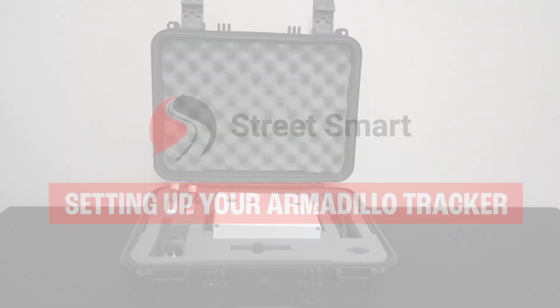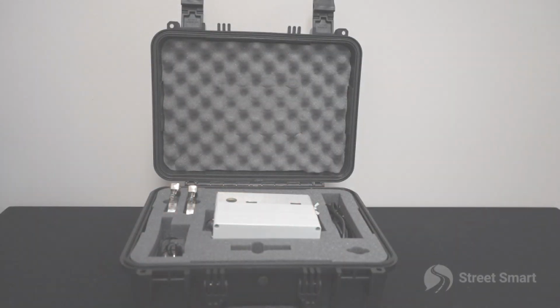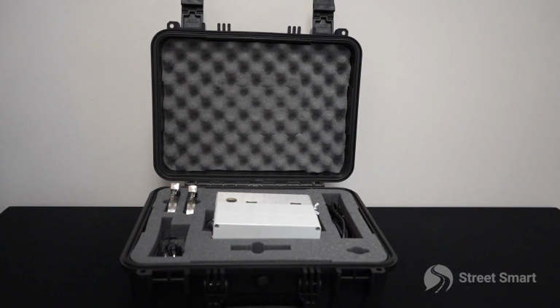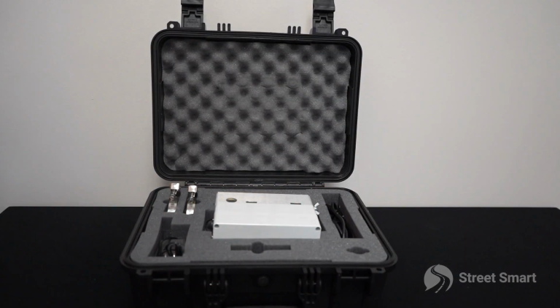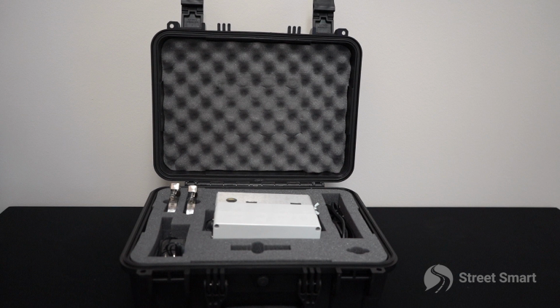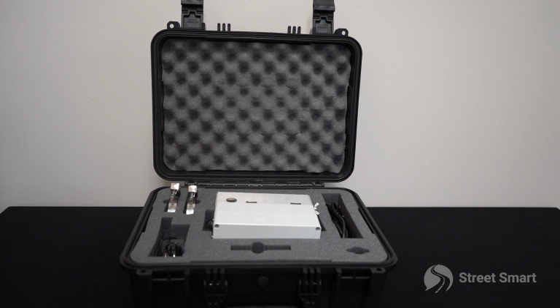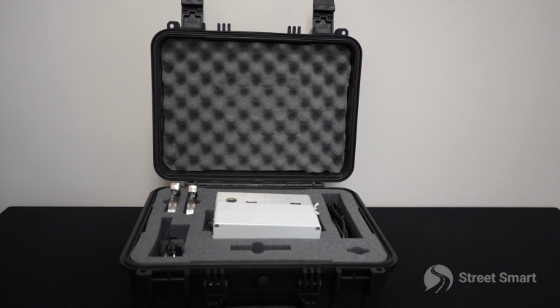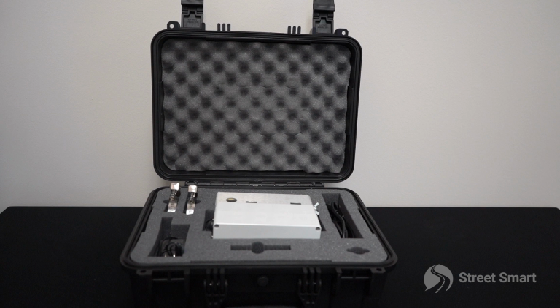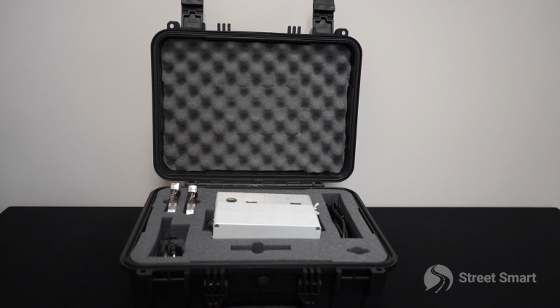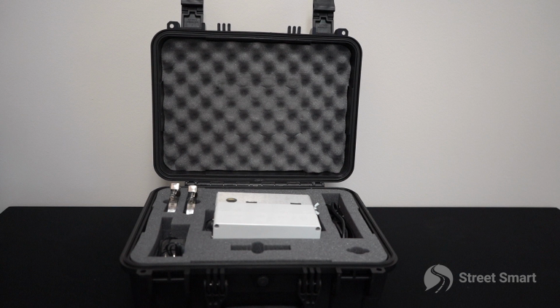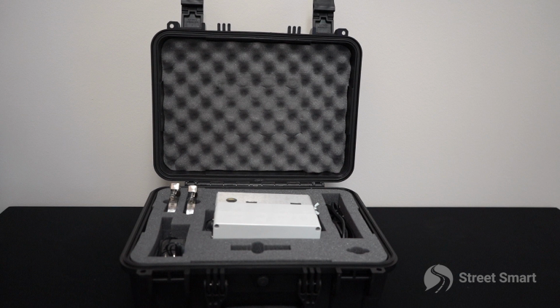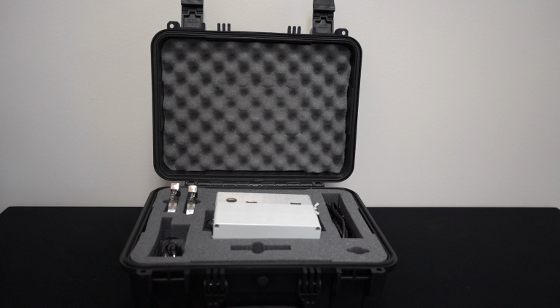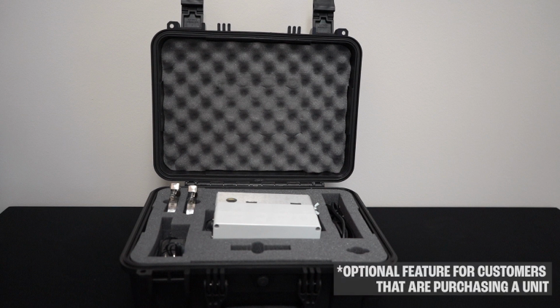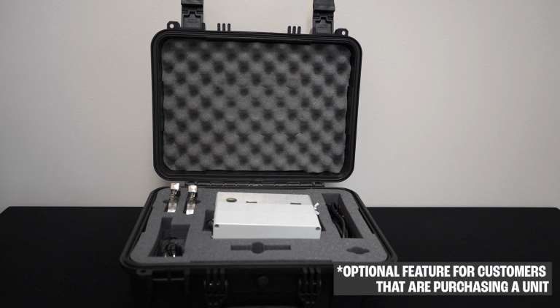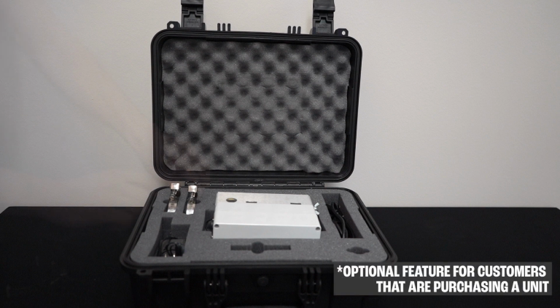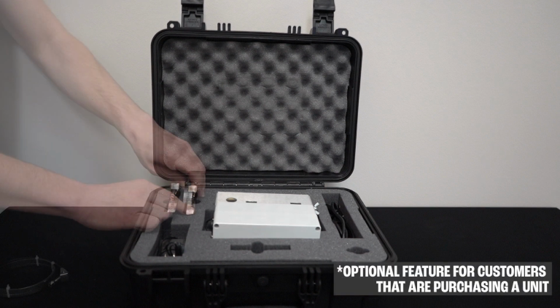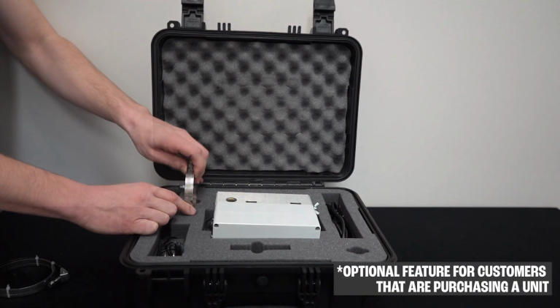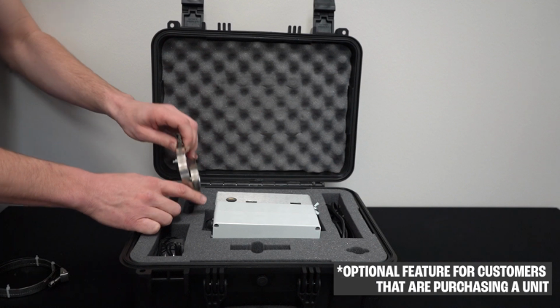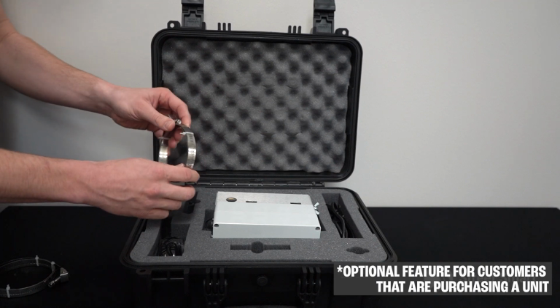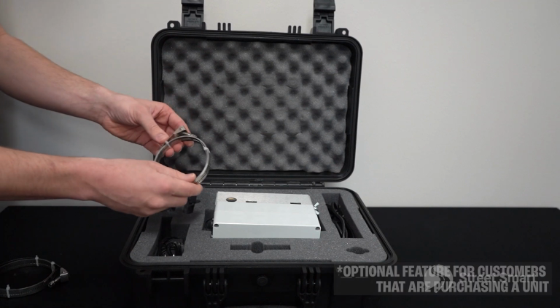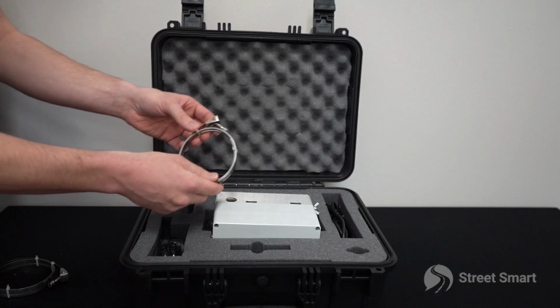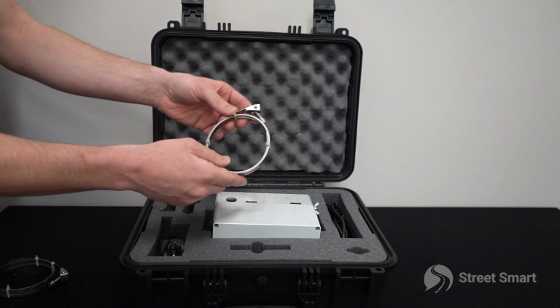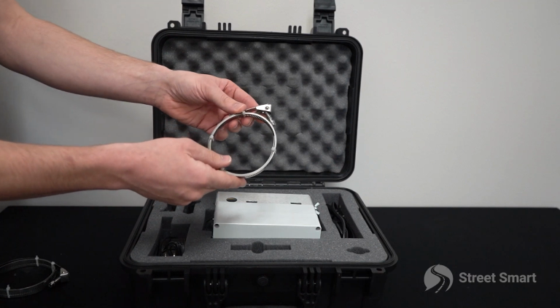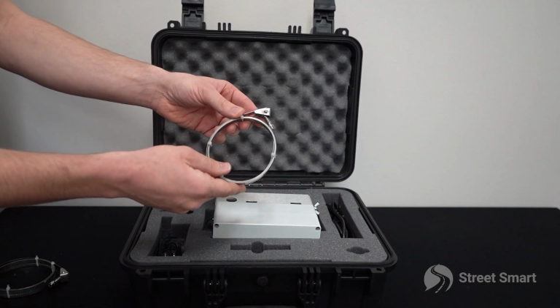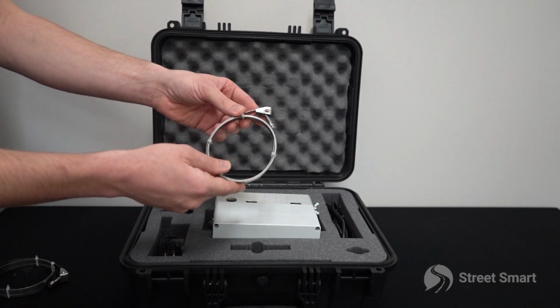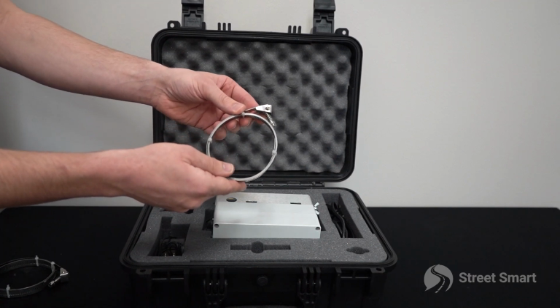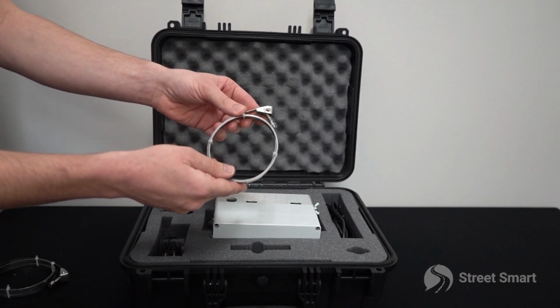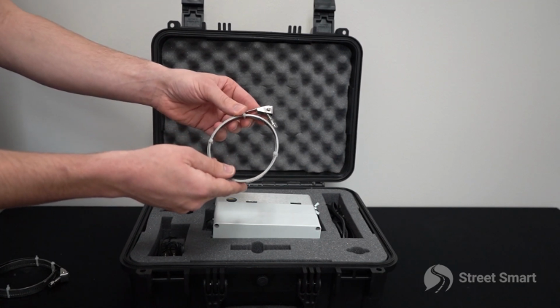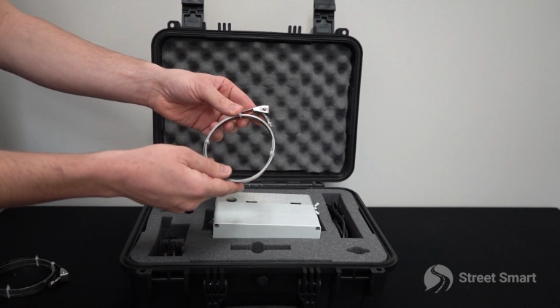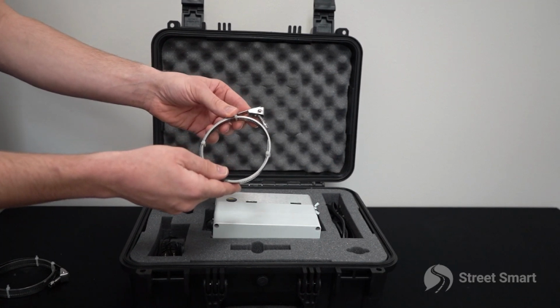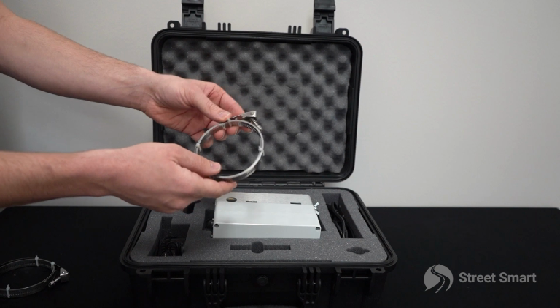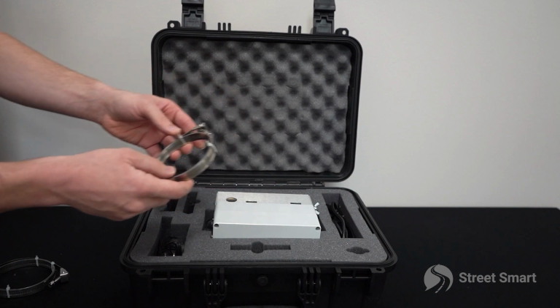If you rented a unit from Street Smart, you will receive your equipment in an enclosed weatherproof carrying case. Included with the armadillo are the two metal quick release straps that allow you to mount the unit to an existing structure.